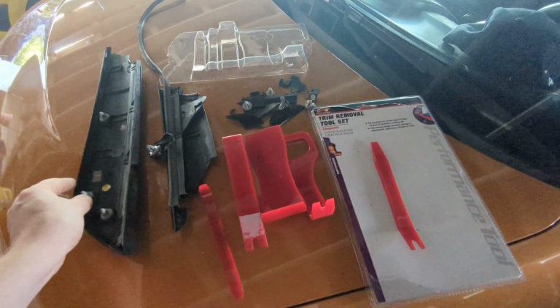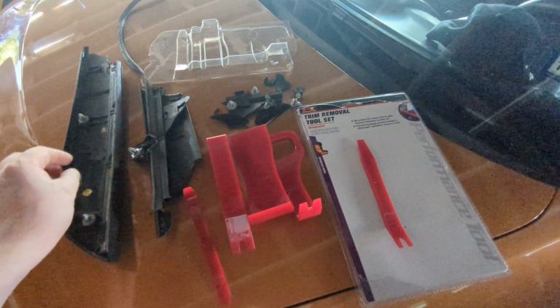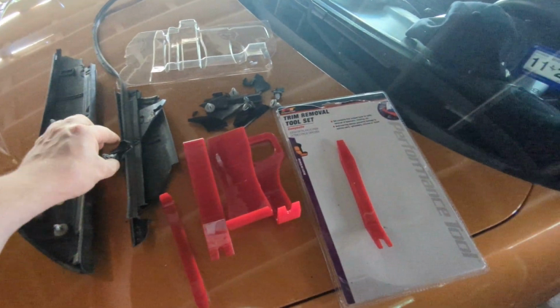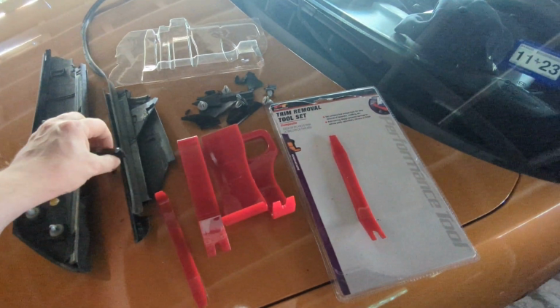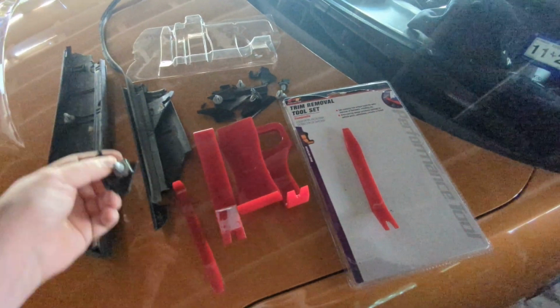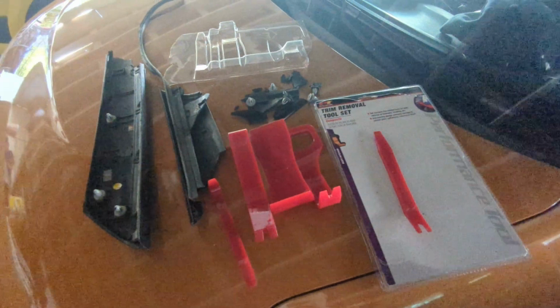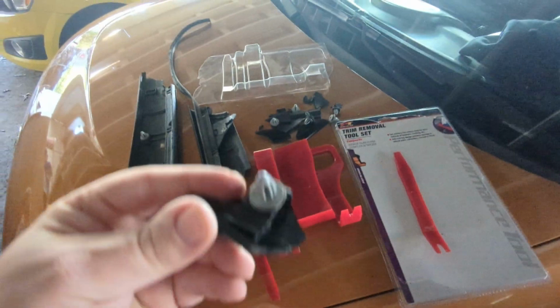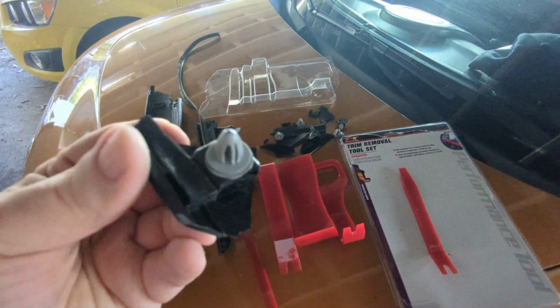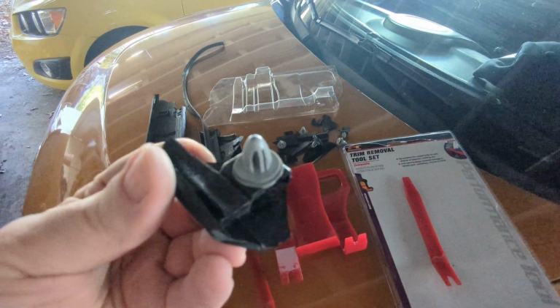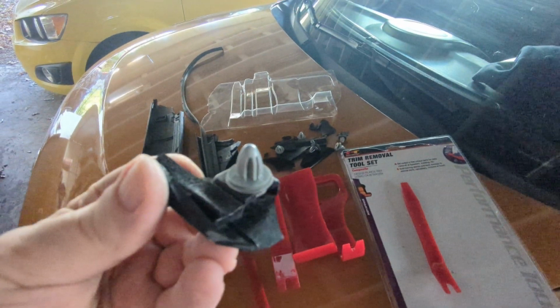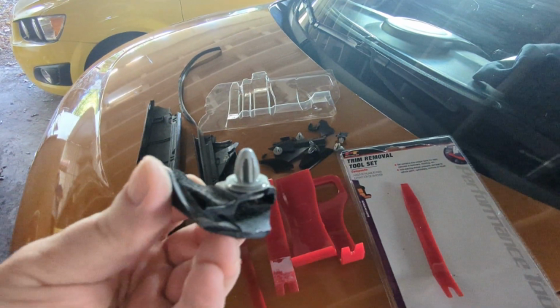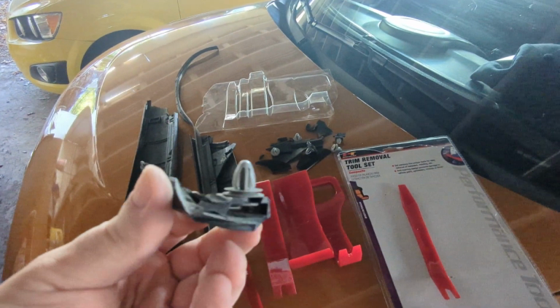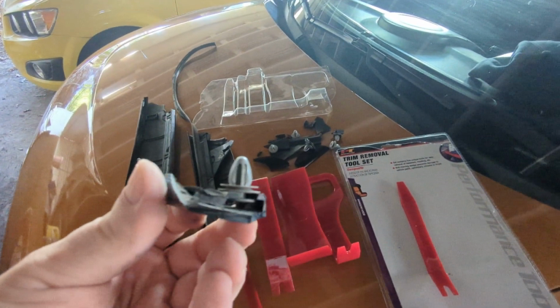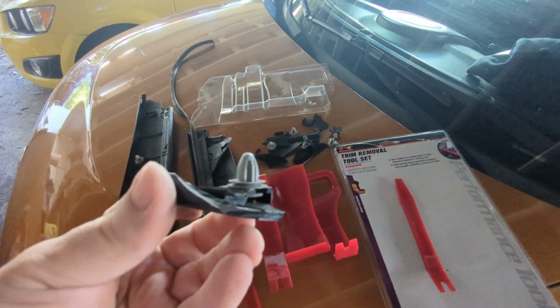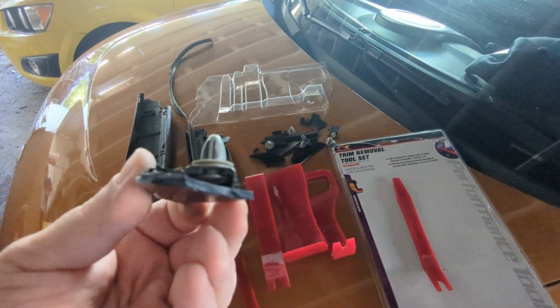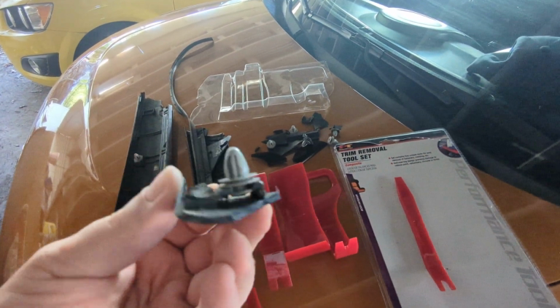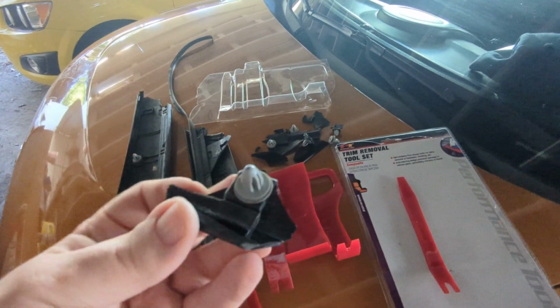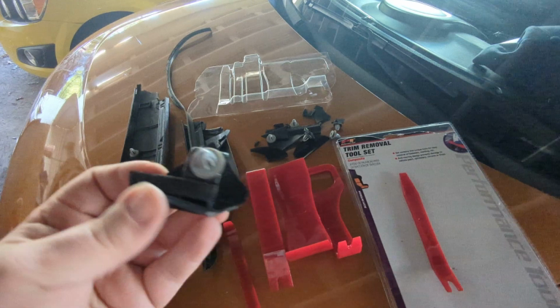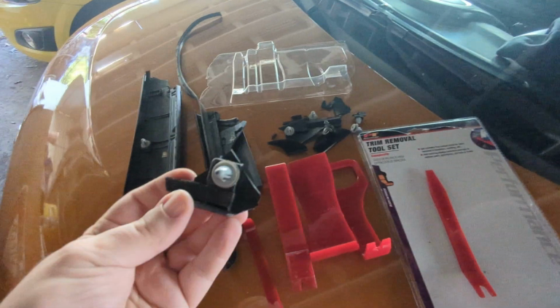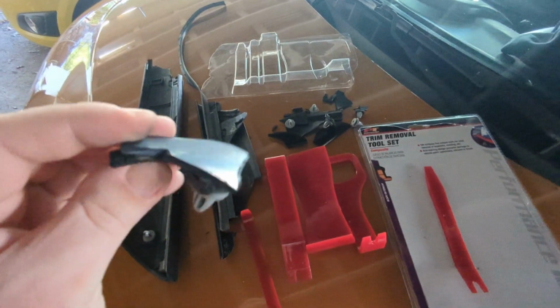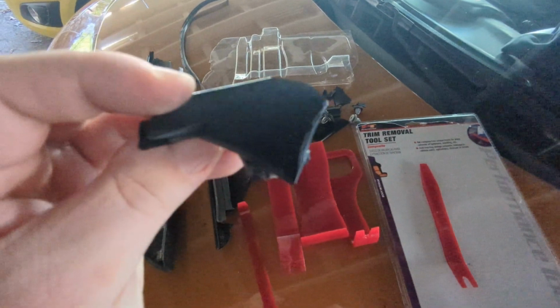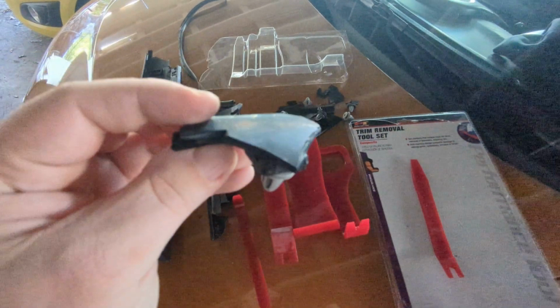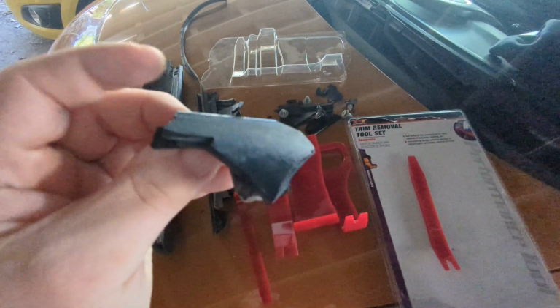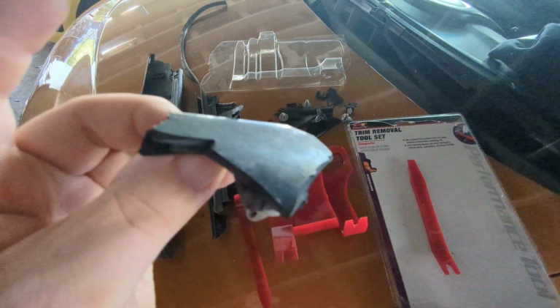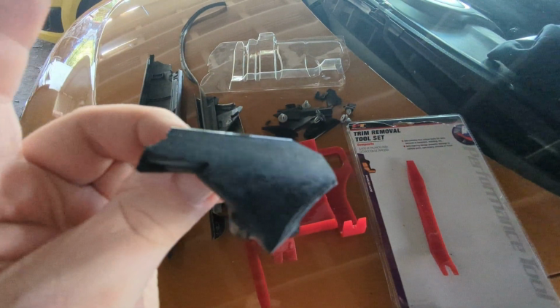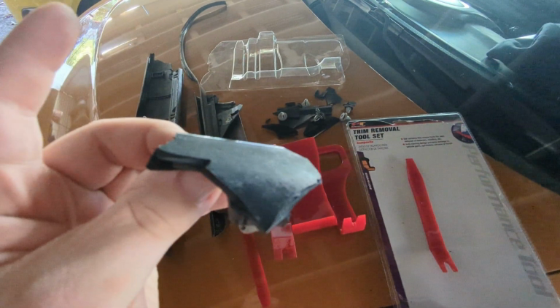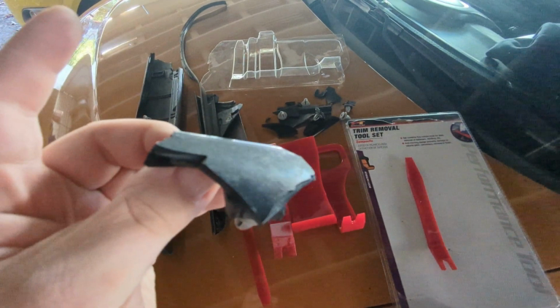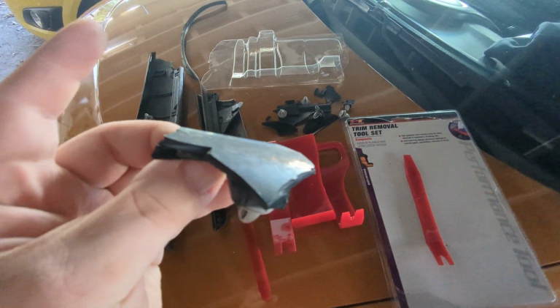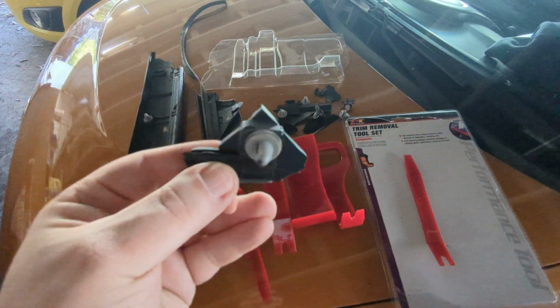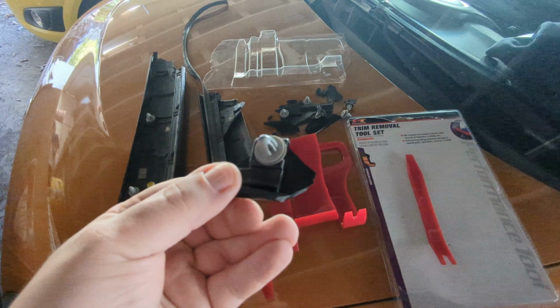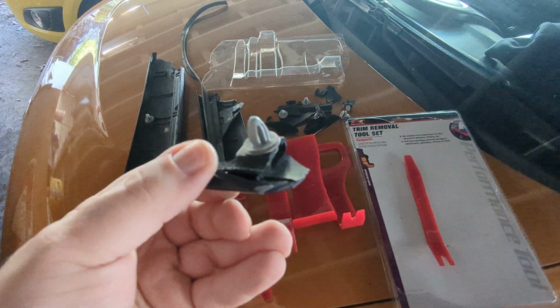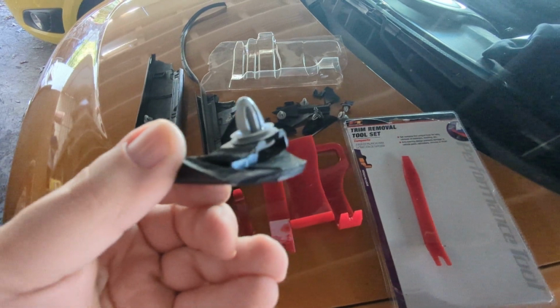Outside of that, when you're removing your old piece you're going to have all these clips that are on the pillar itself that are going to be a pain in the butt to pop off and they're going to end up breaking. This one with the plastic on the outside, as you can see, is kind of just worn down.